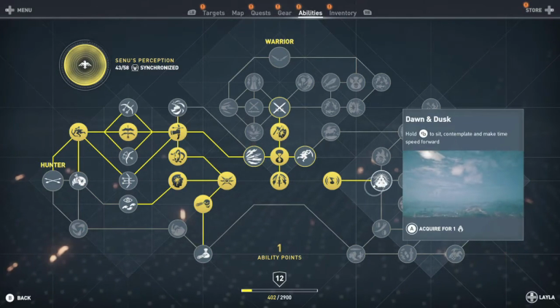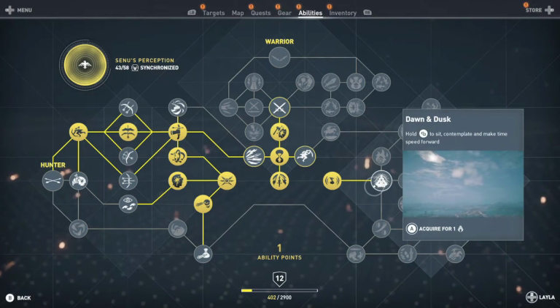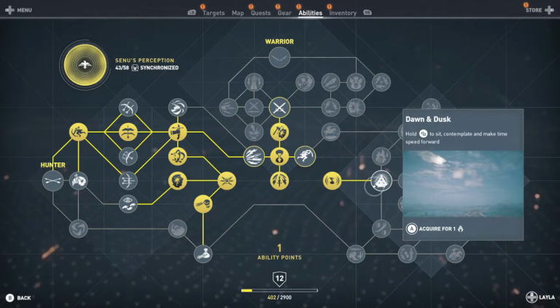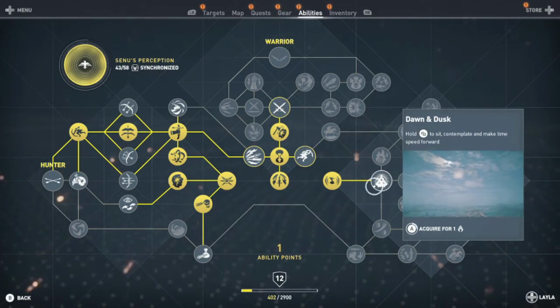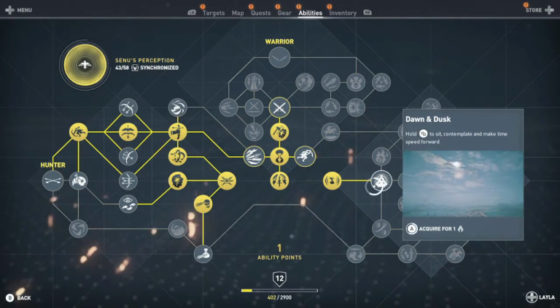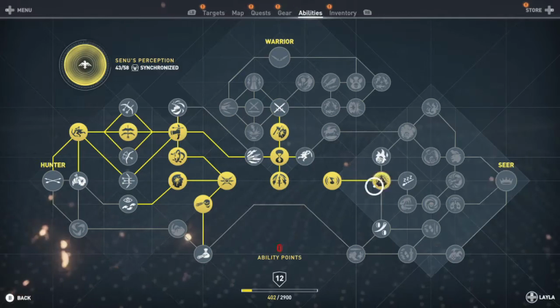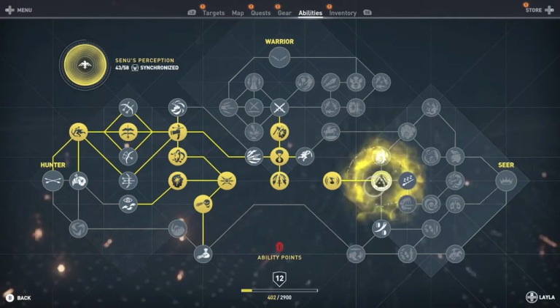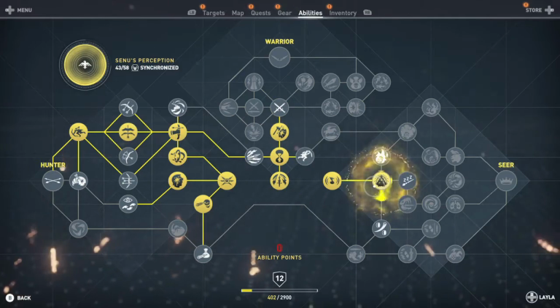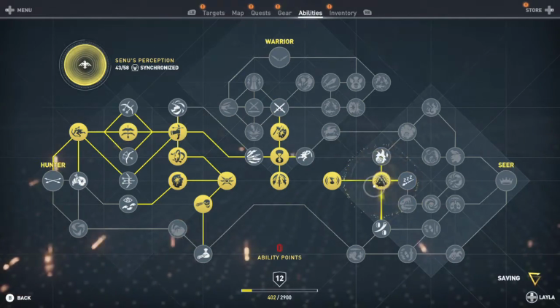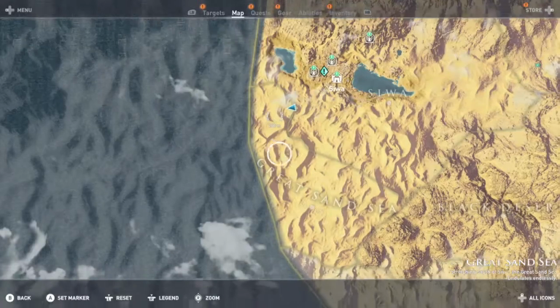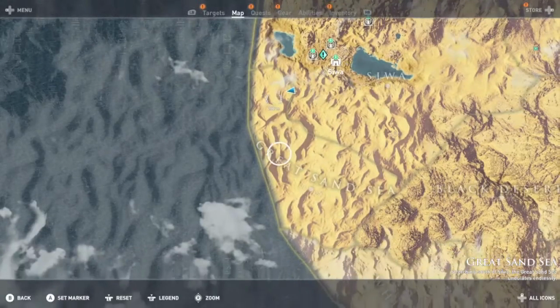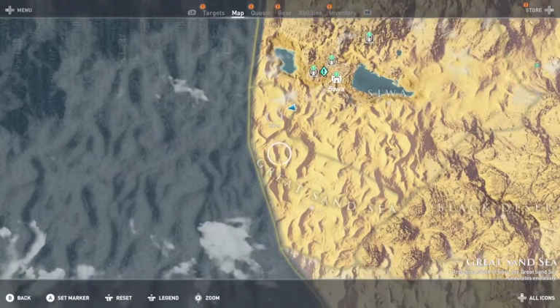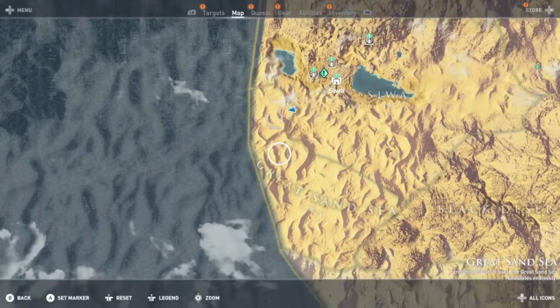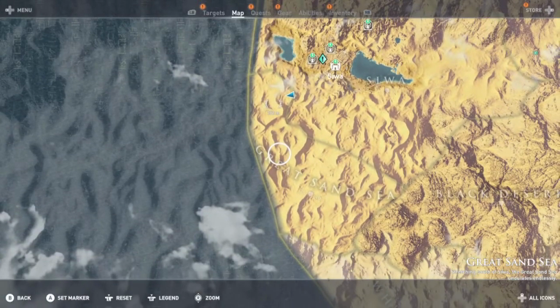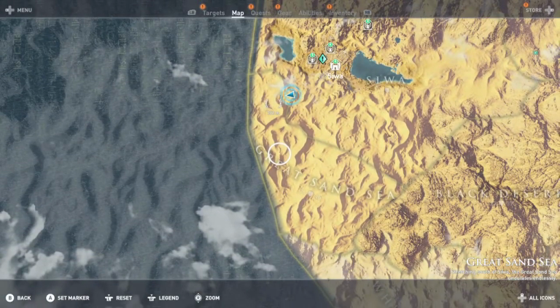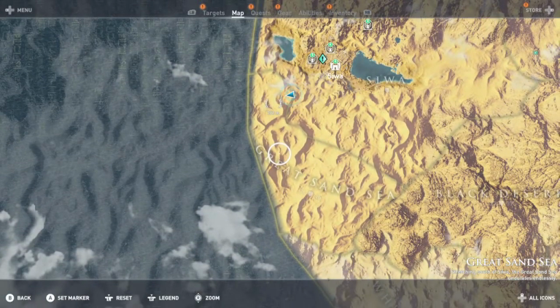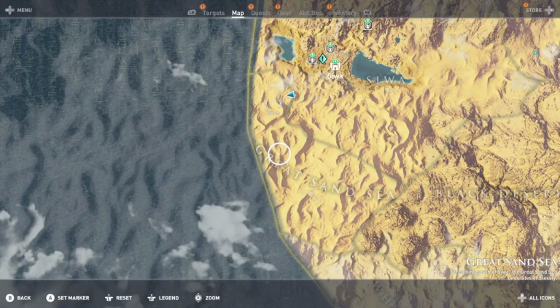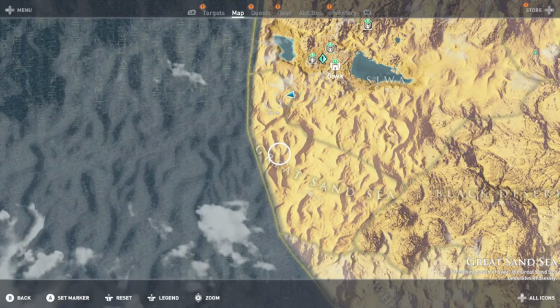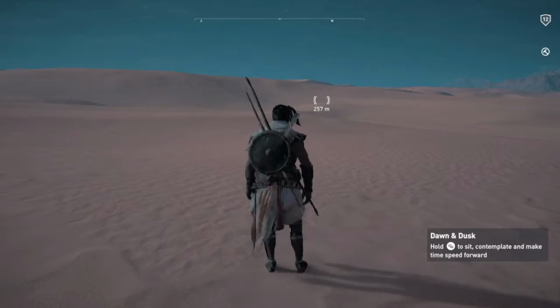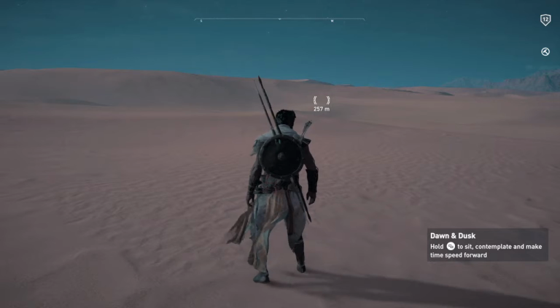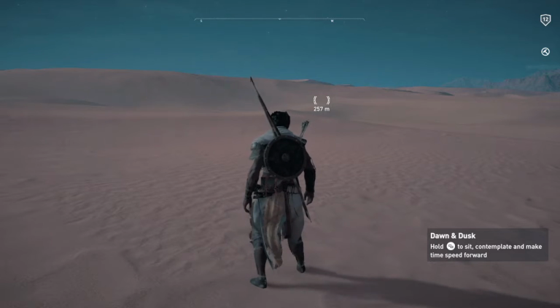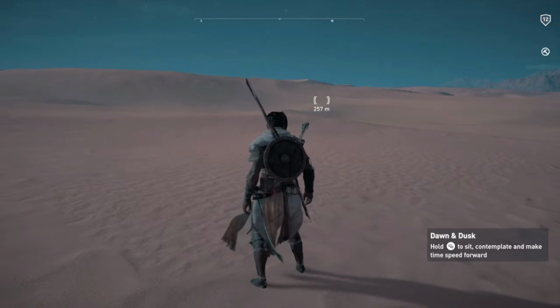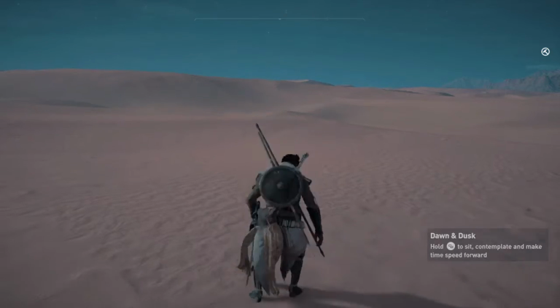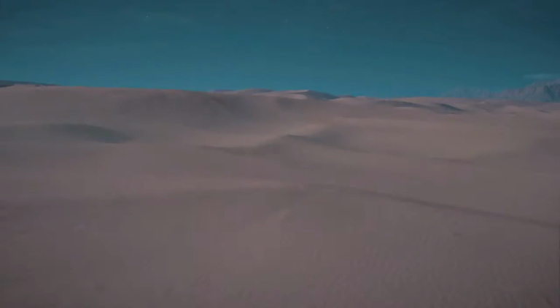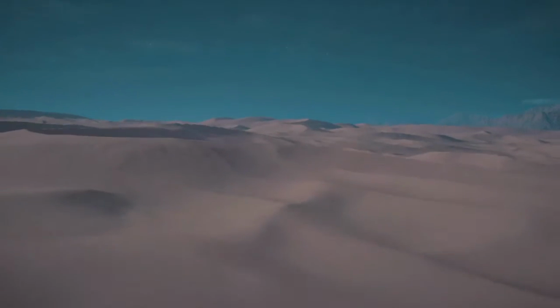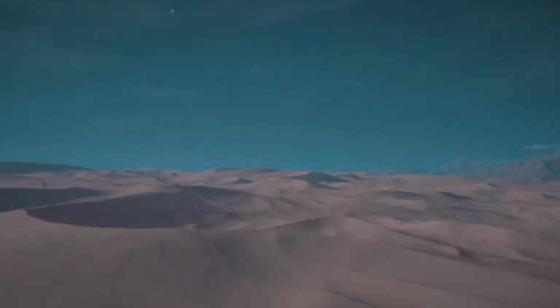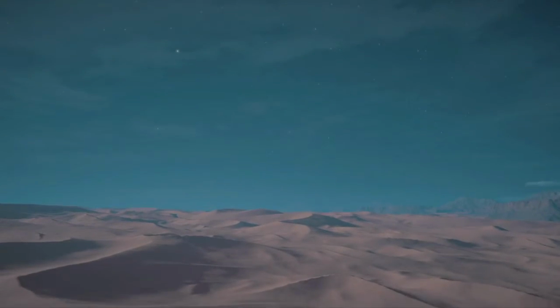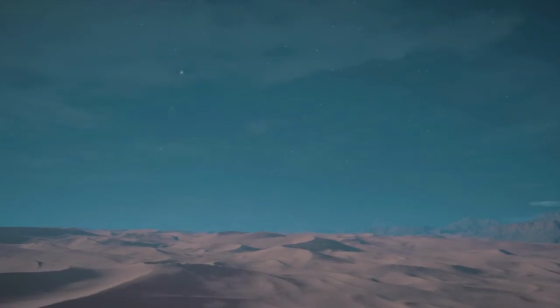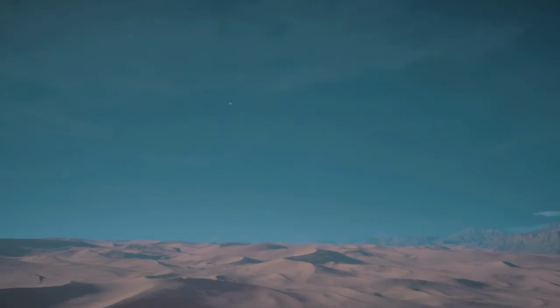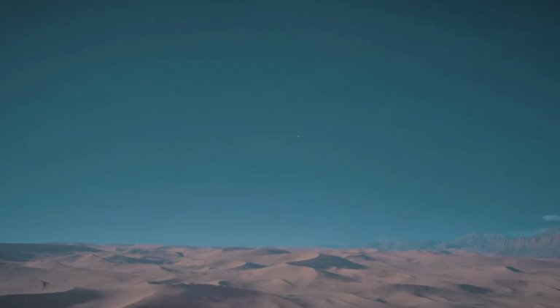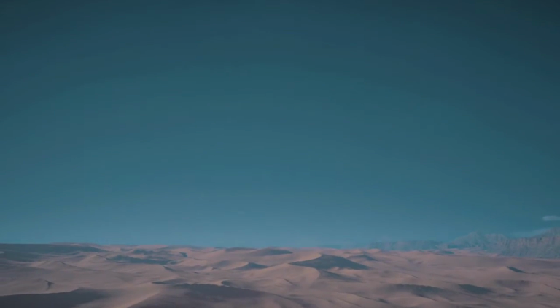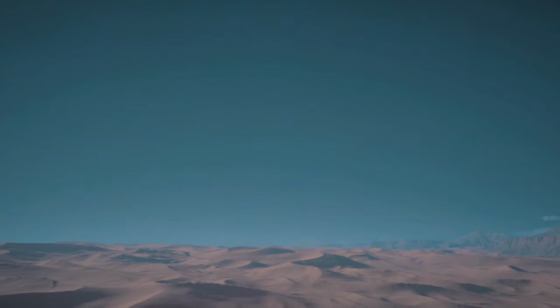I highly recommend getting the Dawn and Dusk perk that you get in the Seer class, so get your levels up a bit. It's only going to cost you one ability point. Then you want to head to the Great Sand Sea — it's going to be the desert south of Siwa.